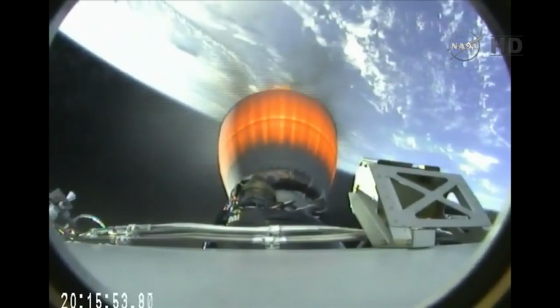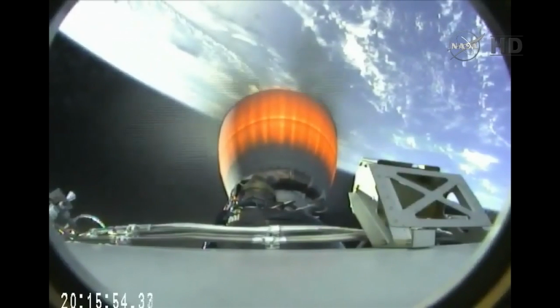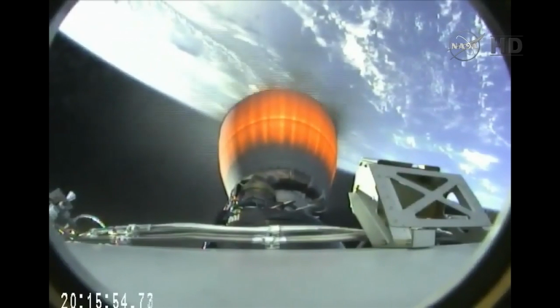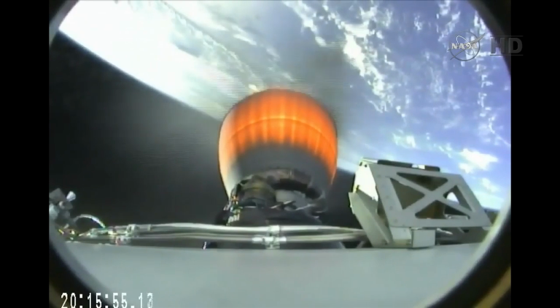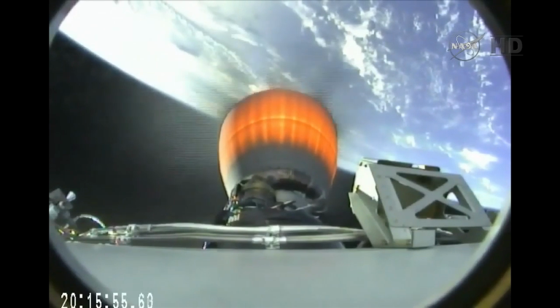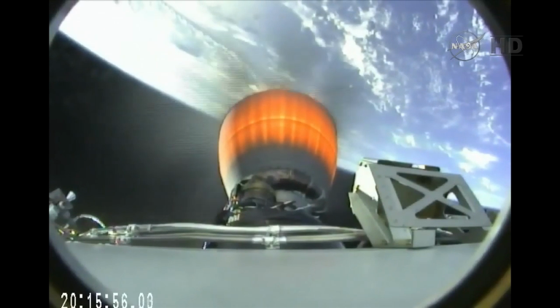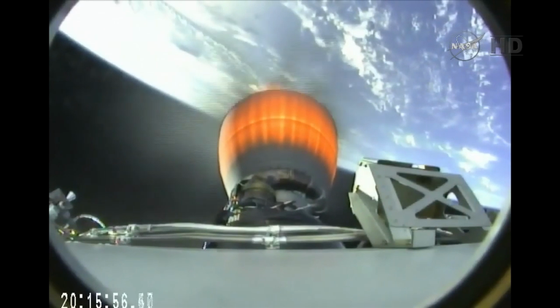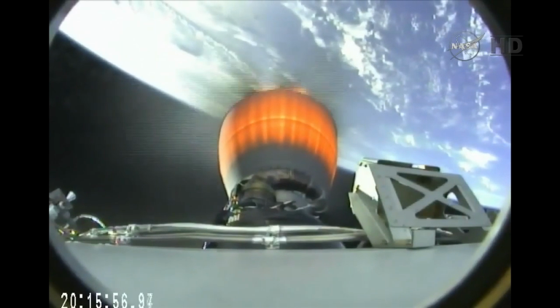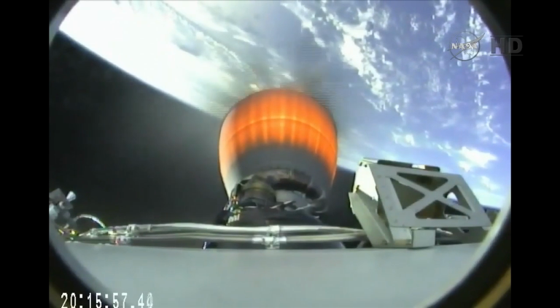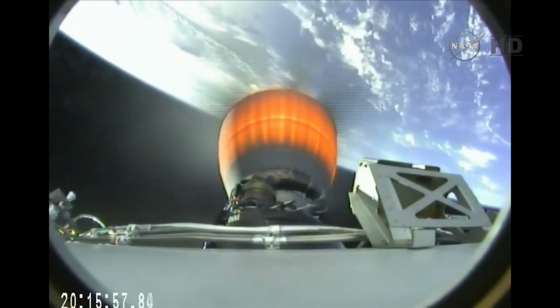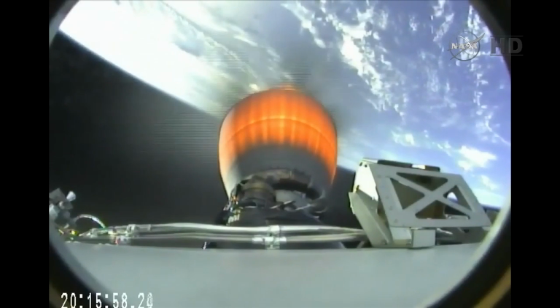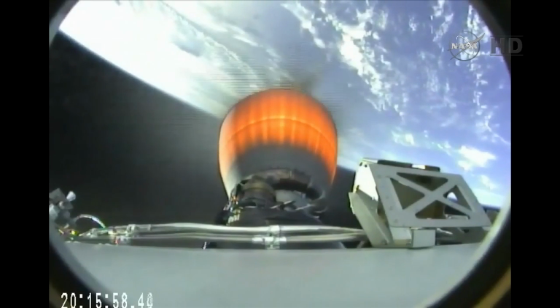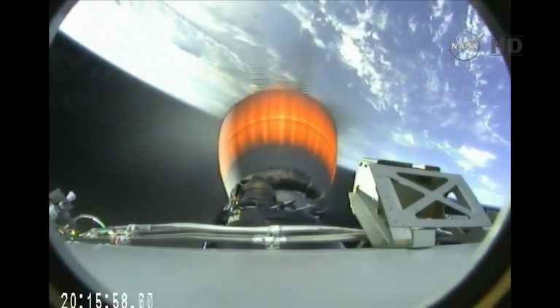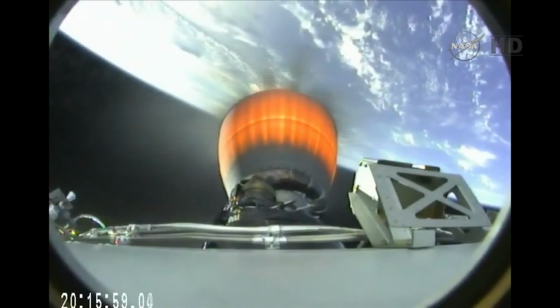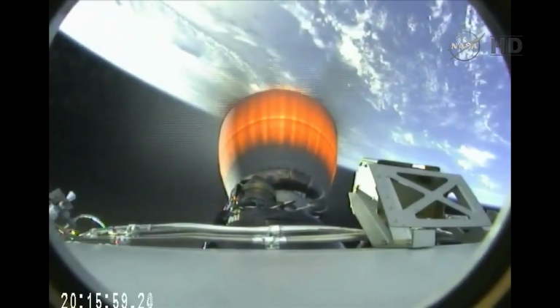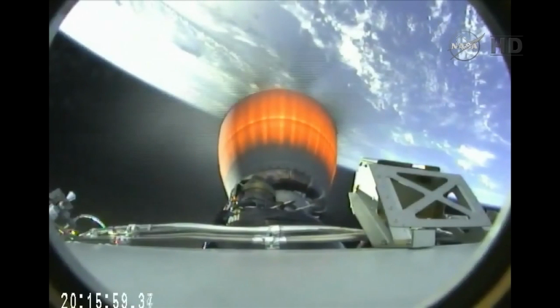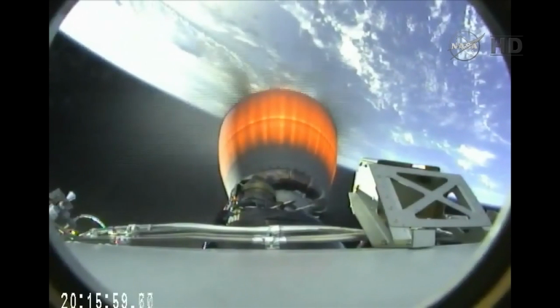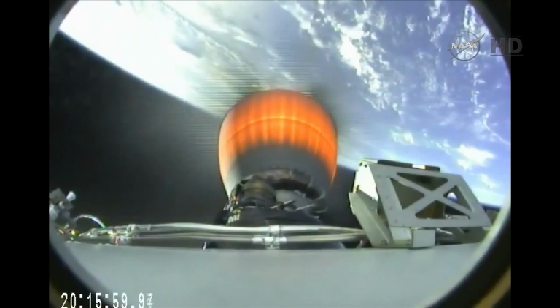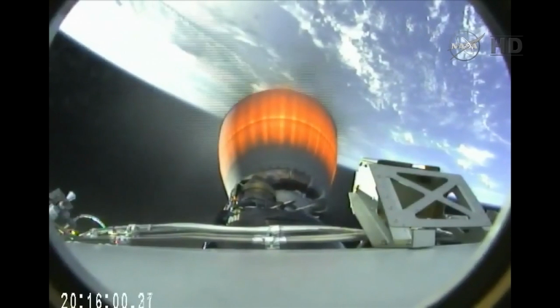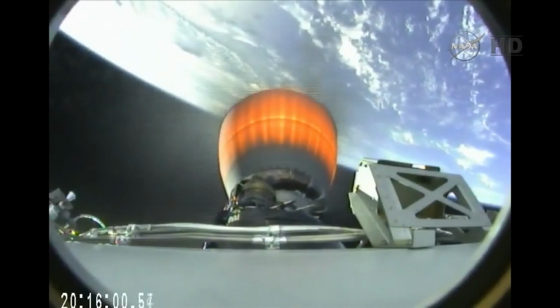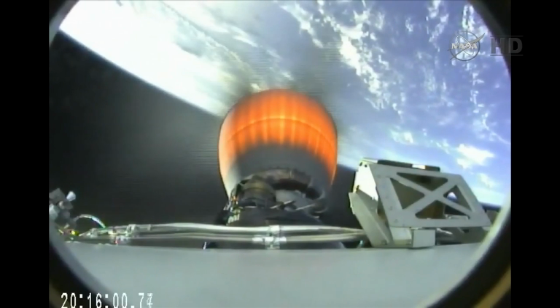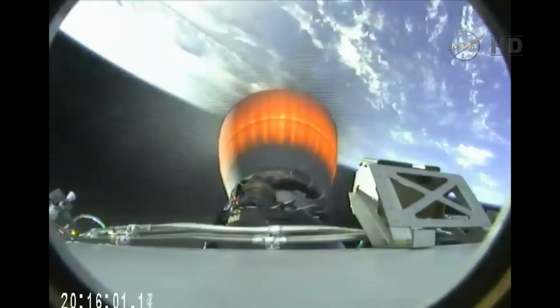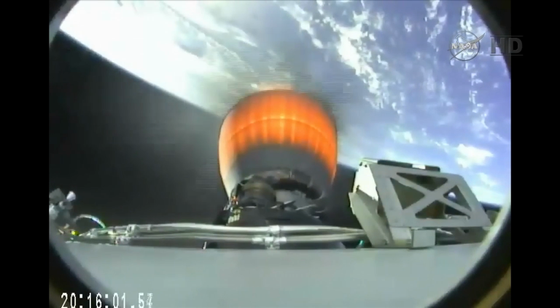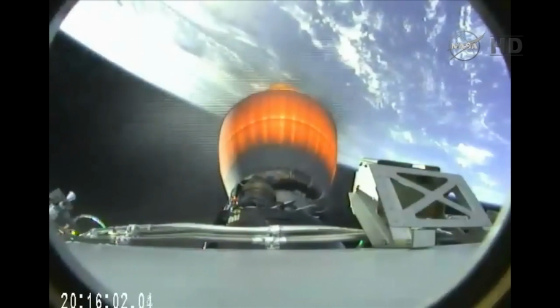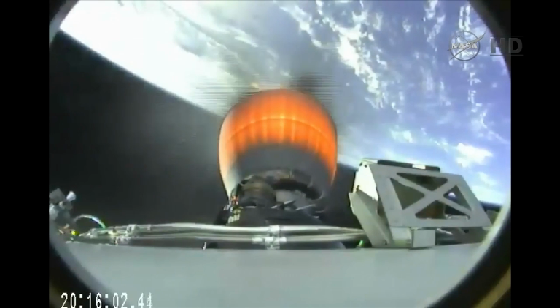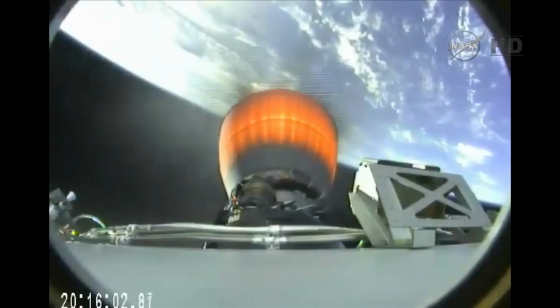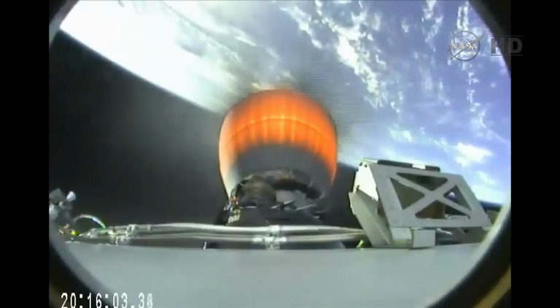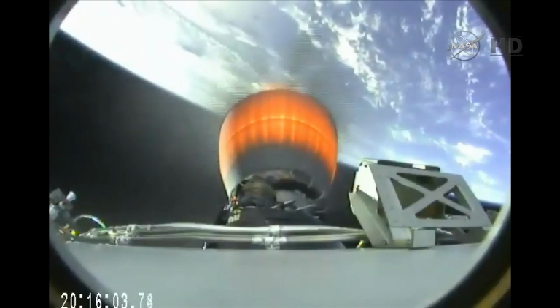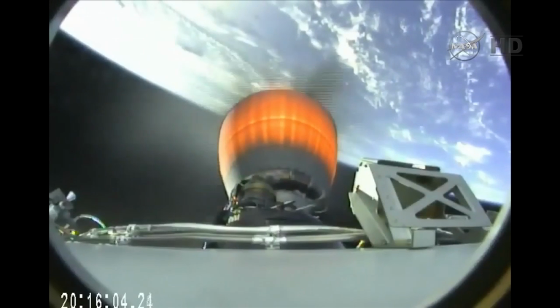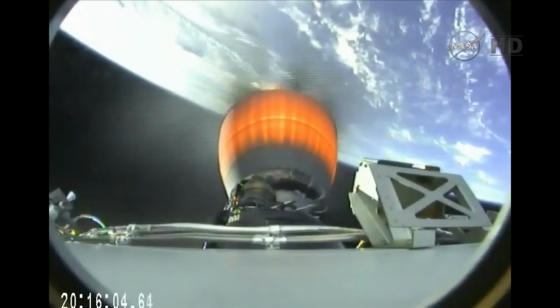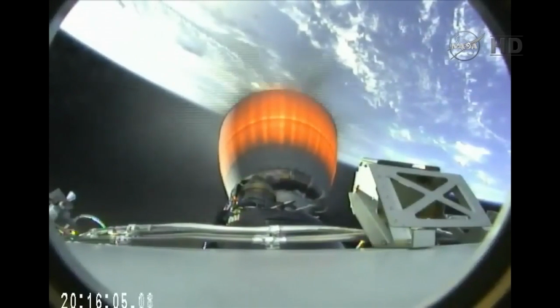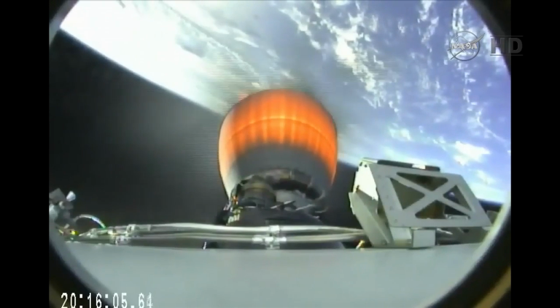T plus 5 minutes. Altitude 165 kilometers, speed 2.56 kilometers per second, downrange distance 221 kilometers. Vehicle following the nominal trajectory. We have Stage 1 boostback shutdown.